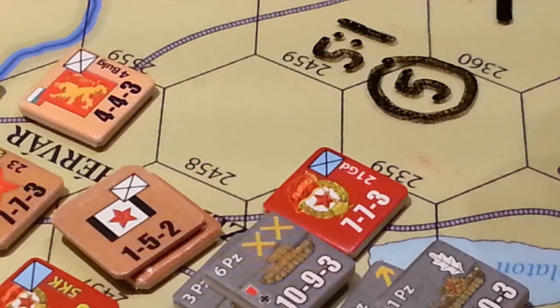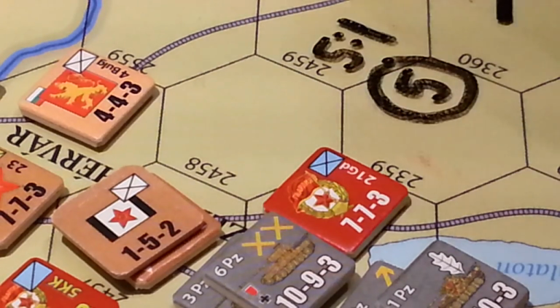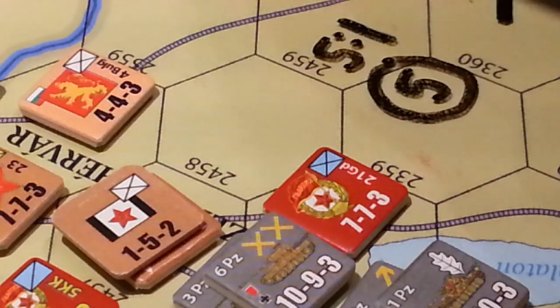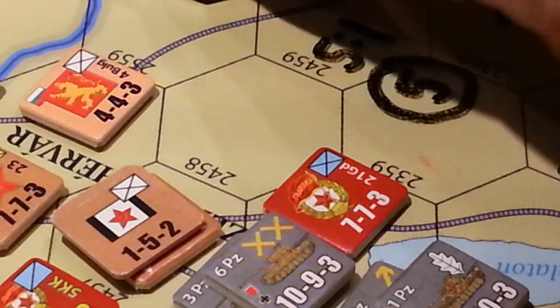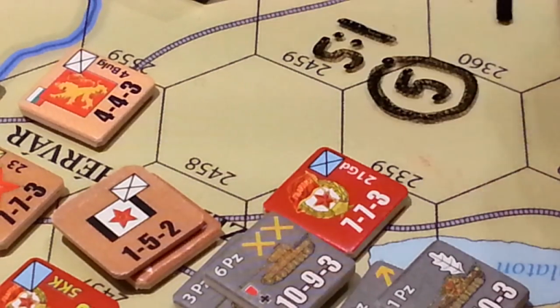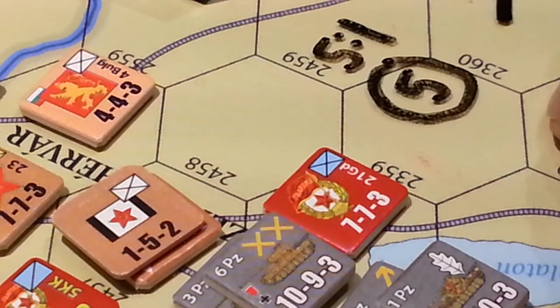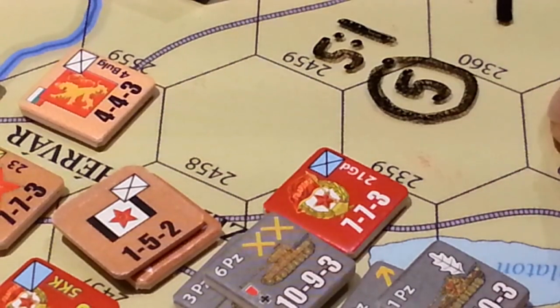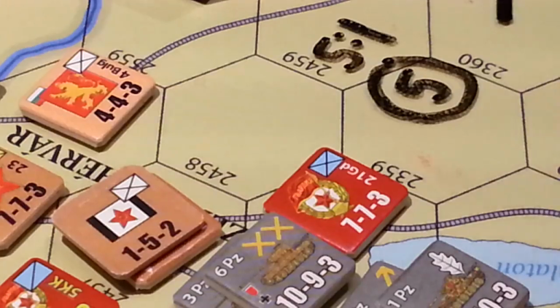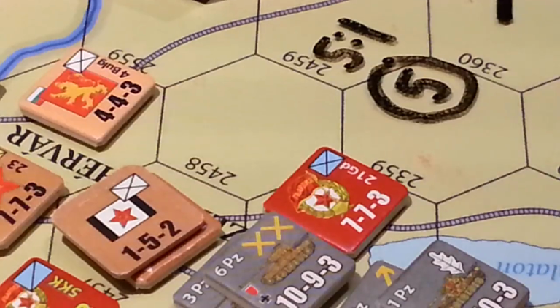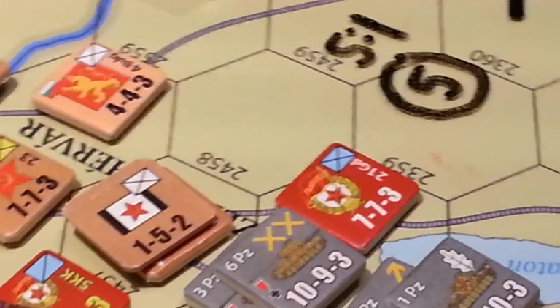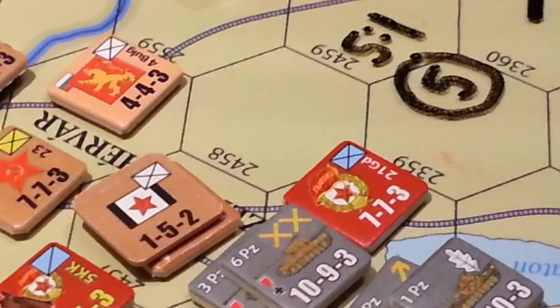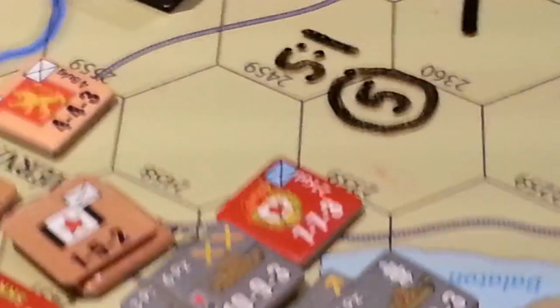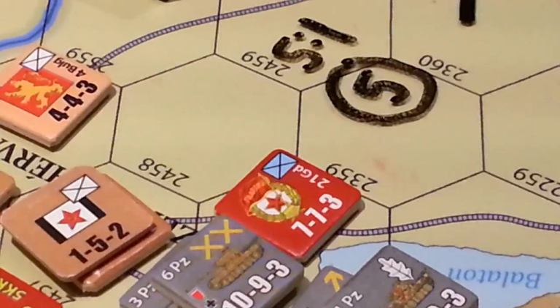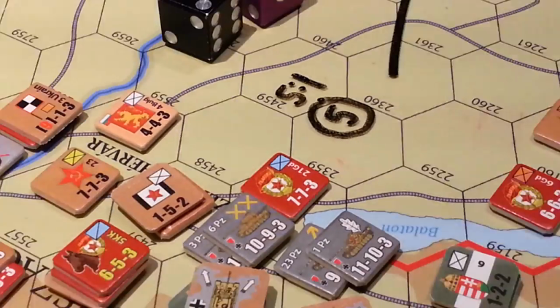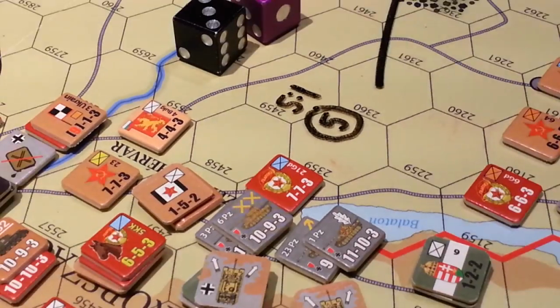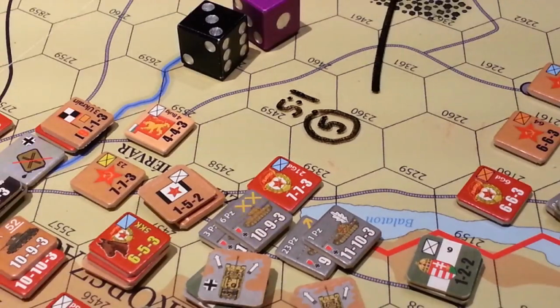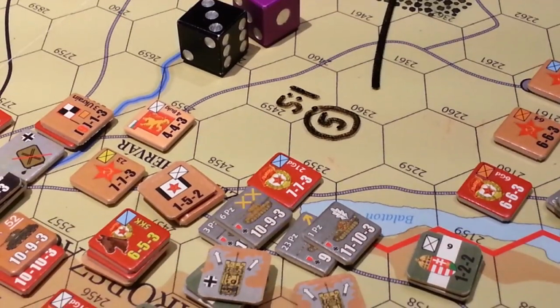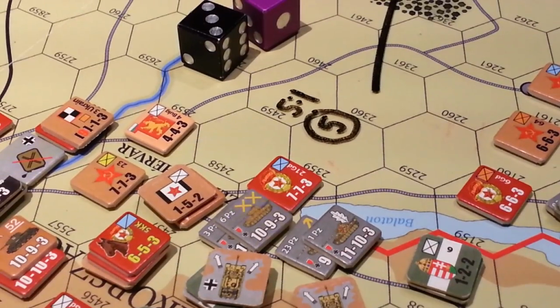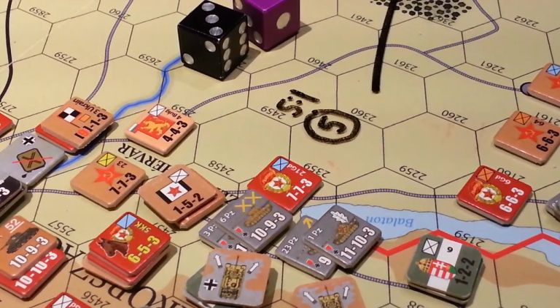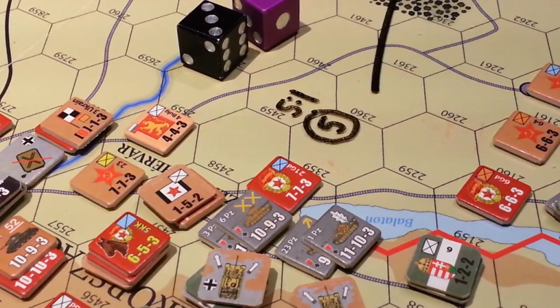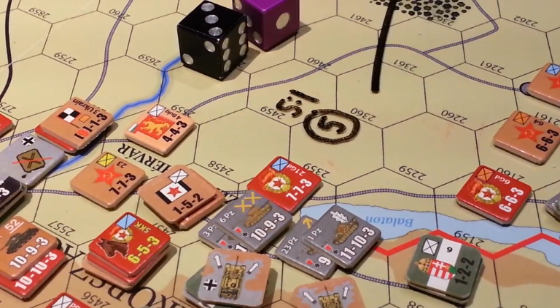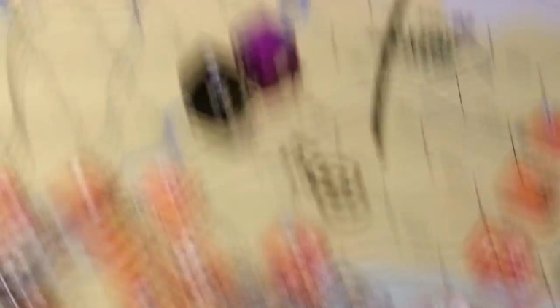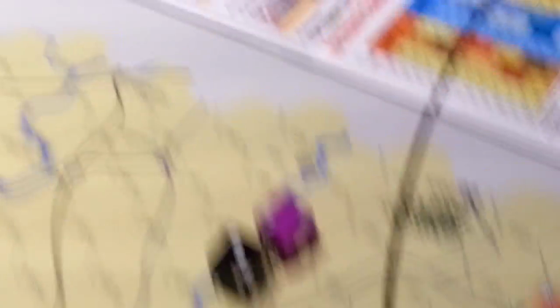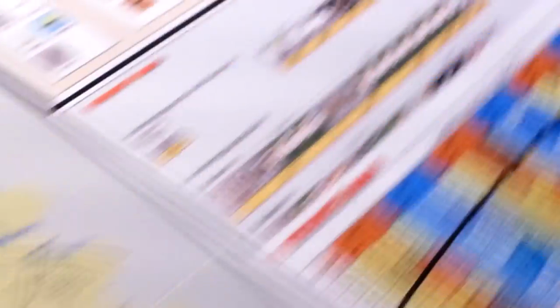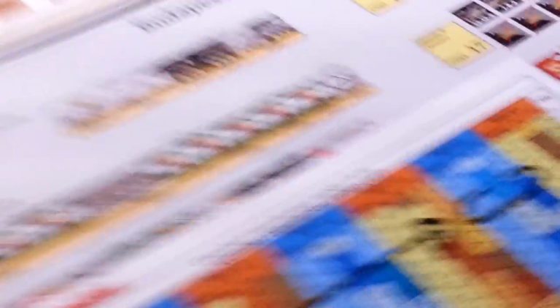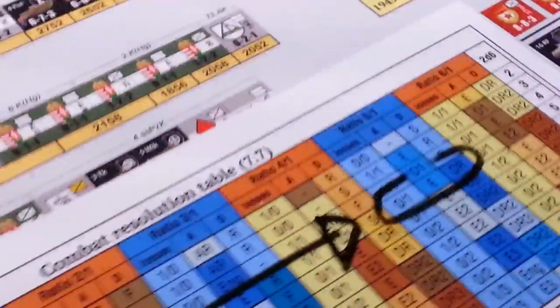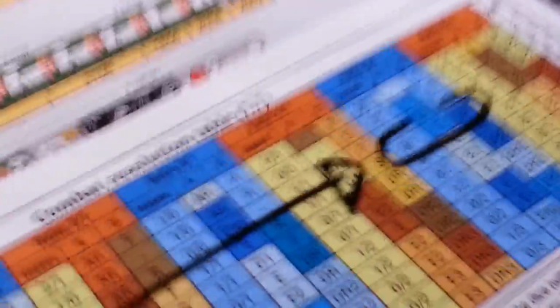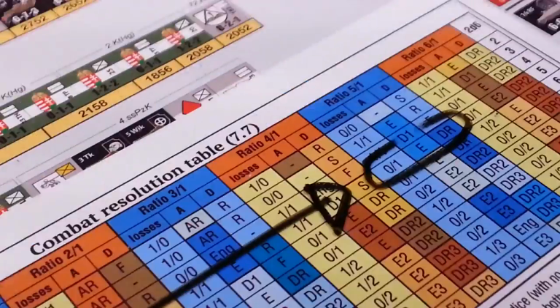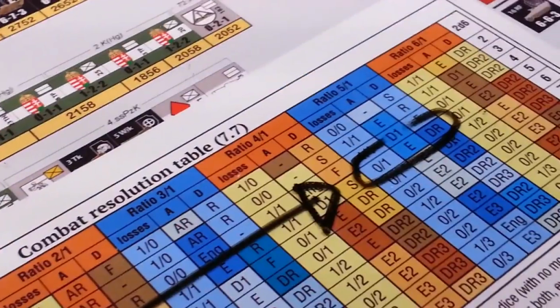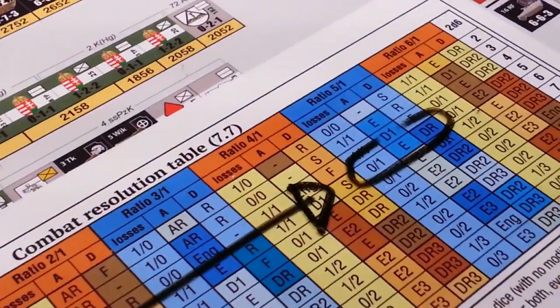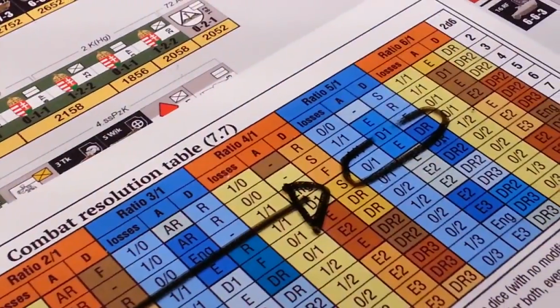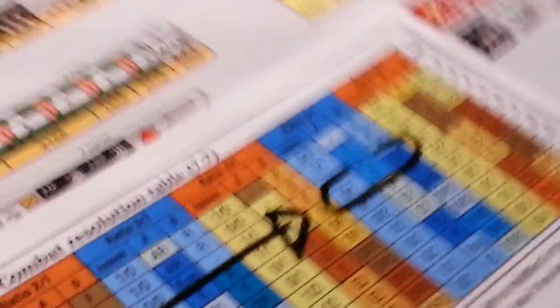And I roll a 5. So let's do this — there's the dice there. We go over to this table here and we have a look.